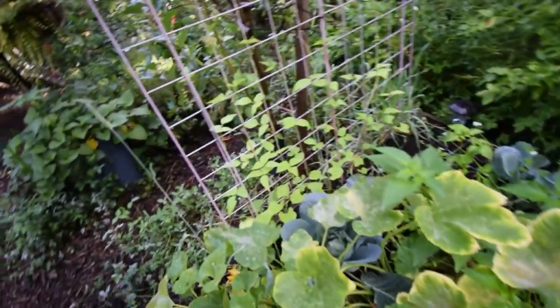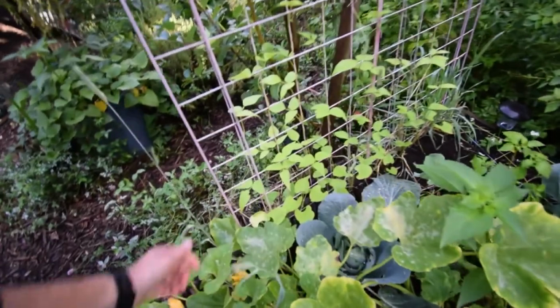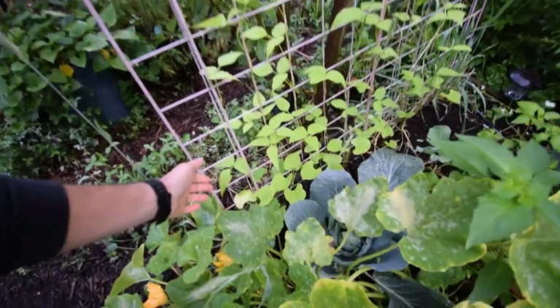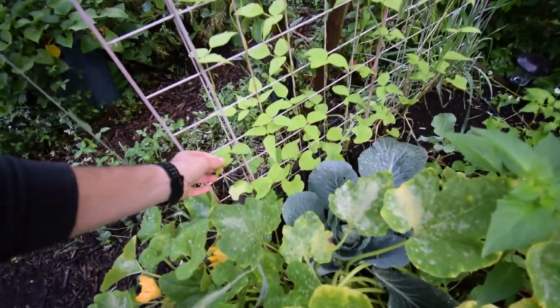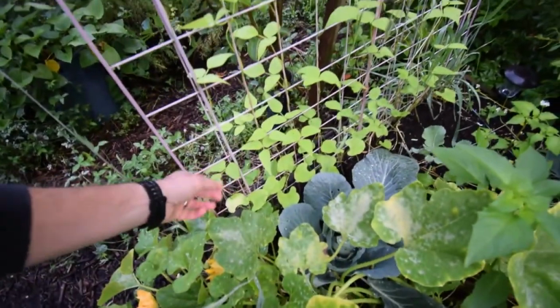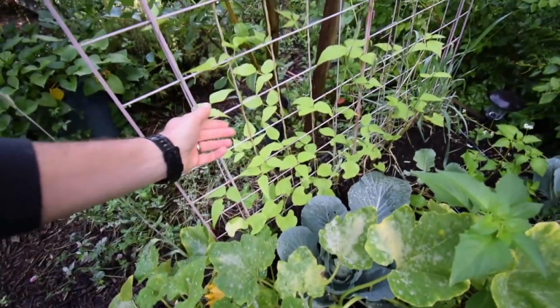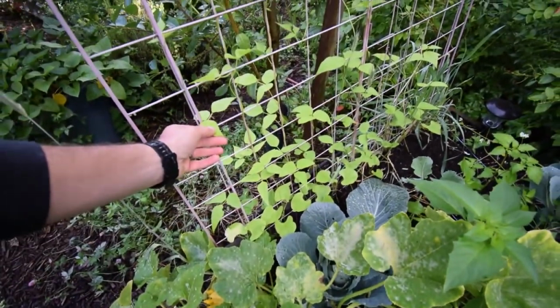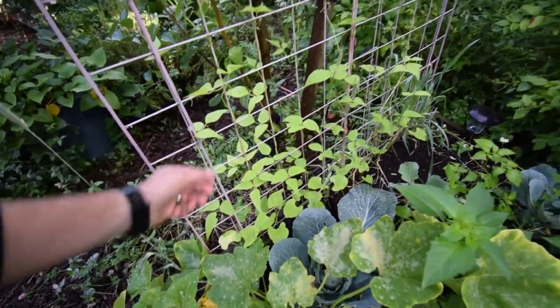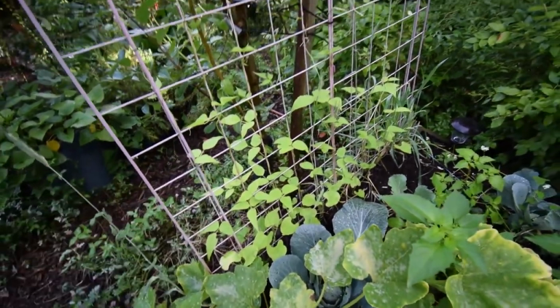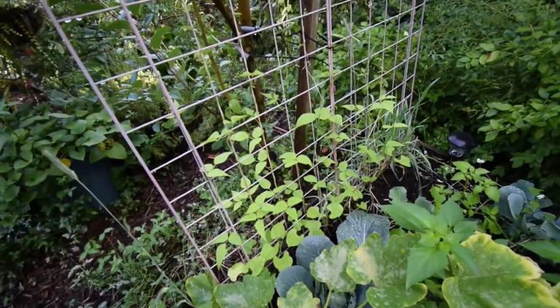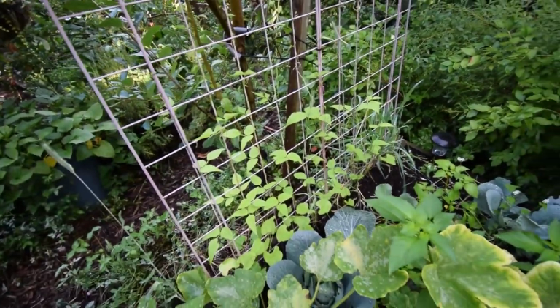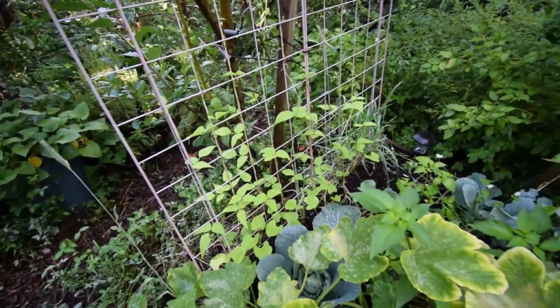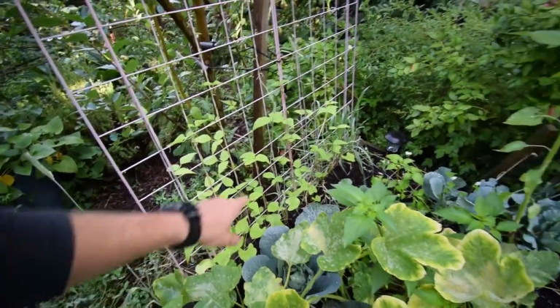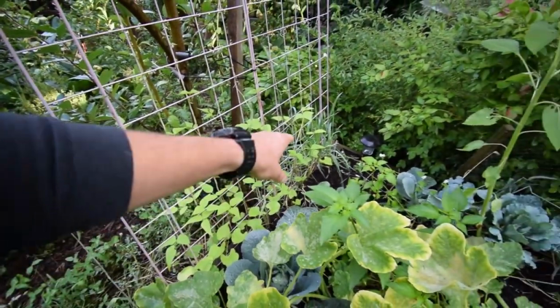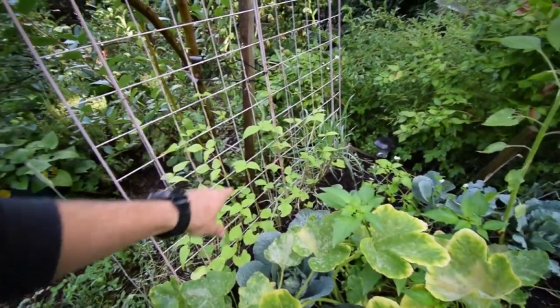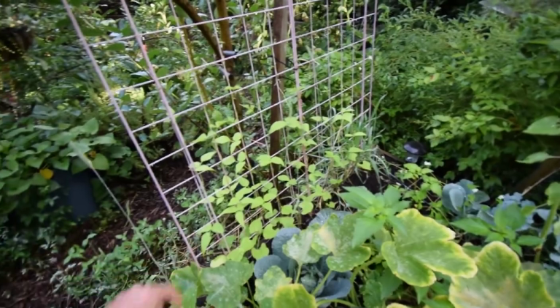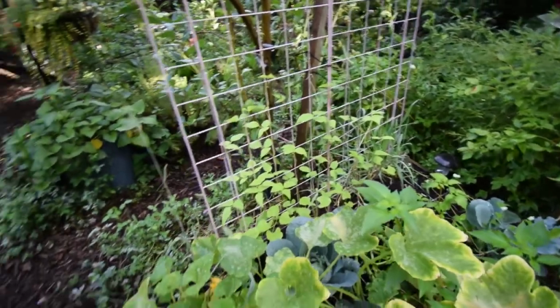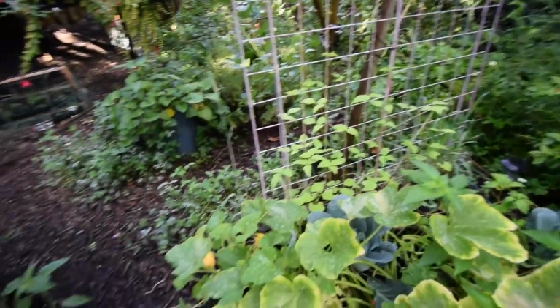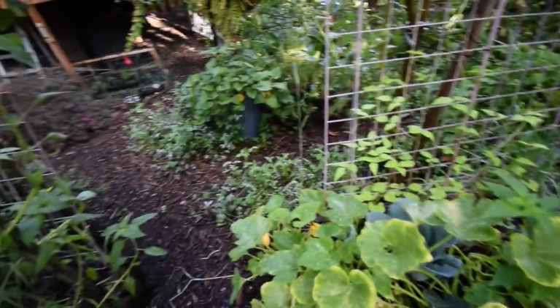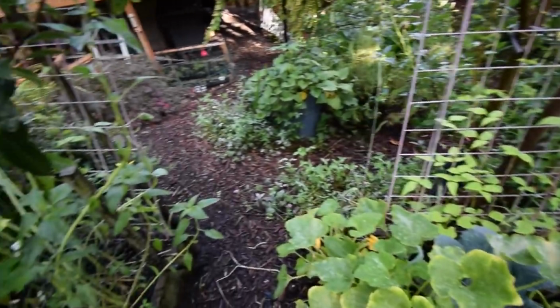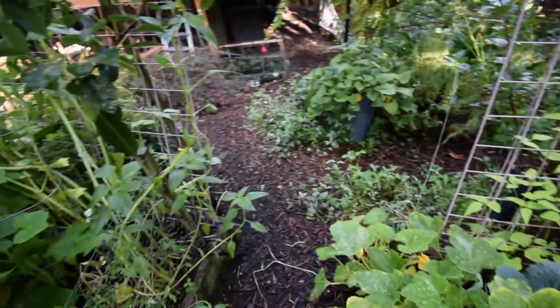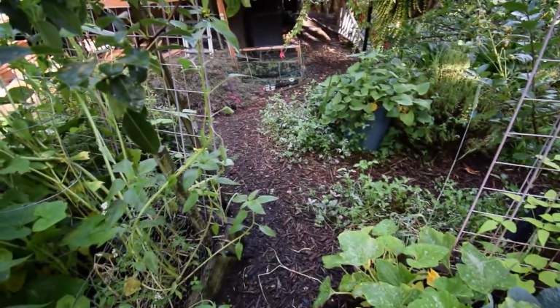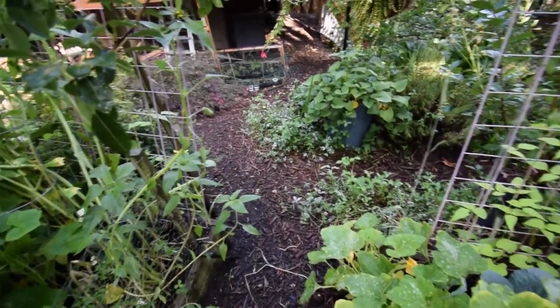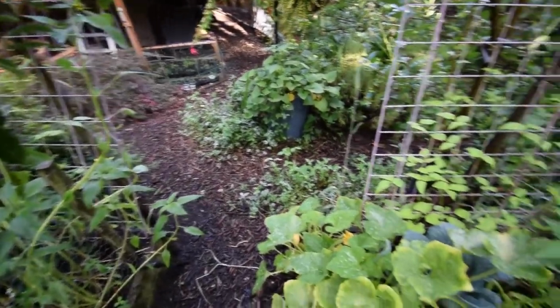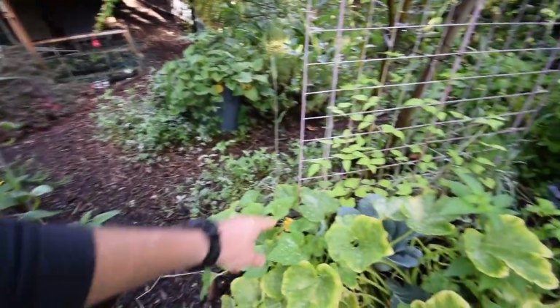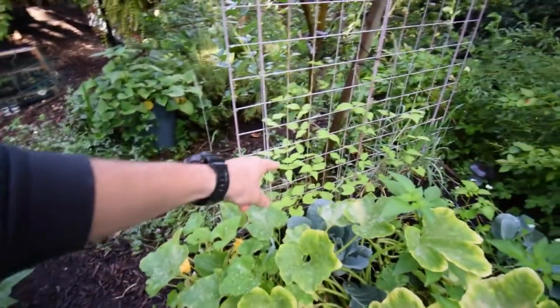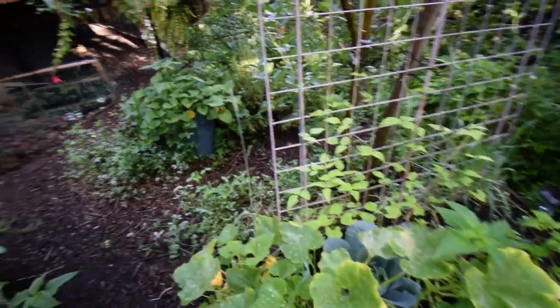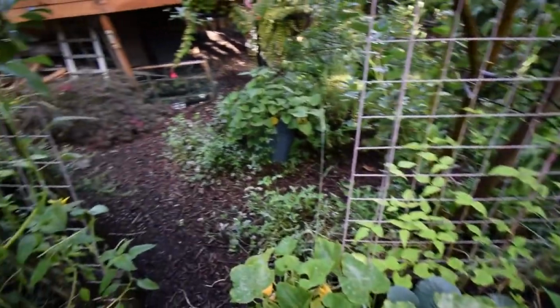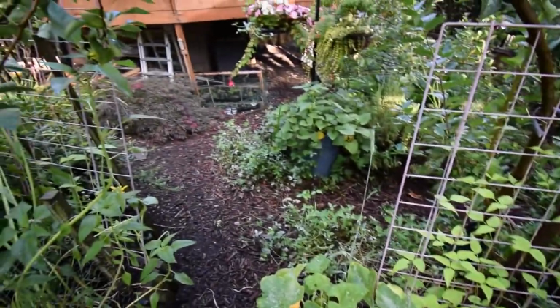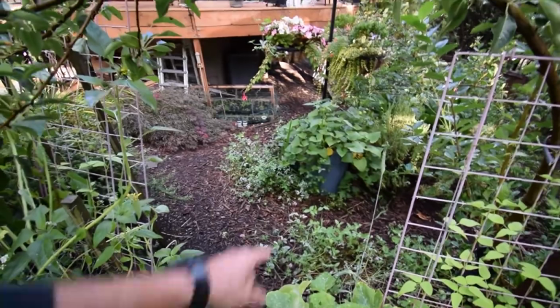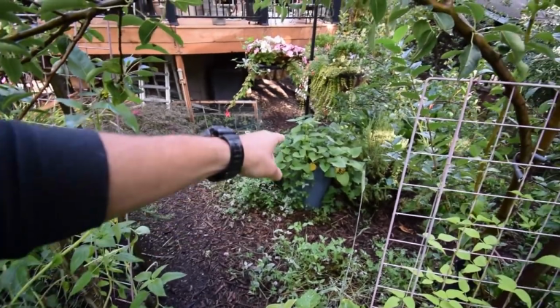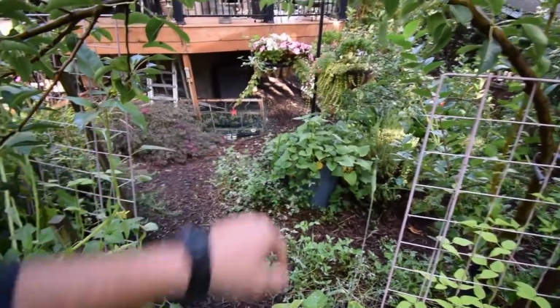Here's our Monte Cristo beans — they're doing okay. It may have been too late for these guys to really take off before fall gets here, so we probably won't get any beans out of those. Sweet potatoes are doing well.